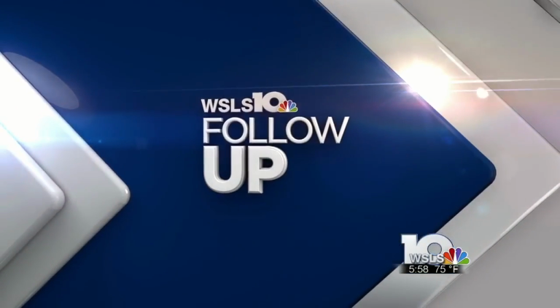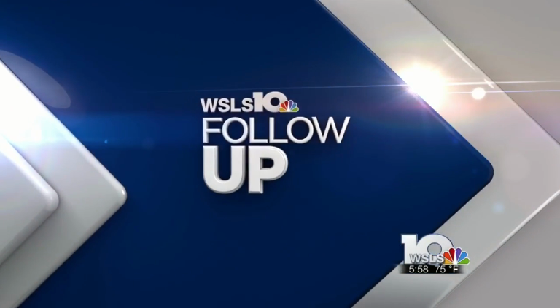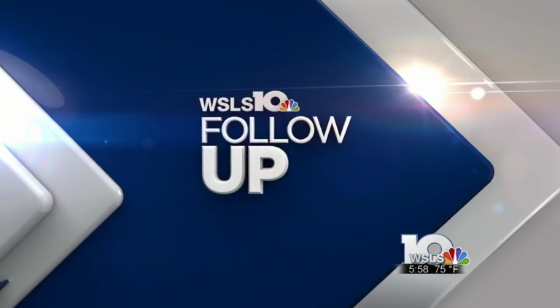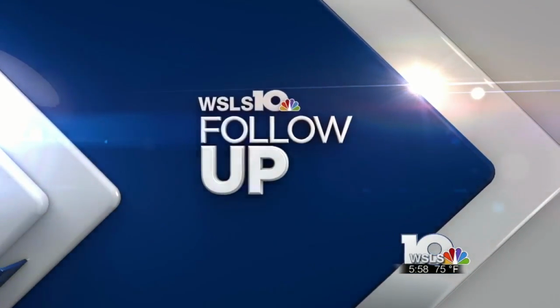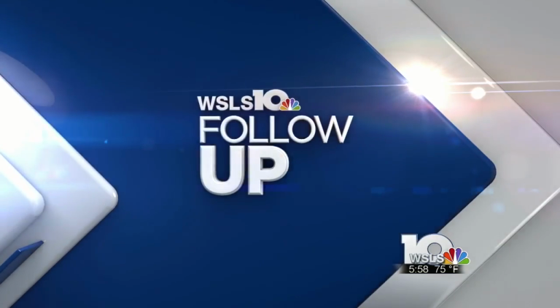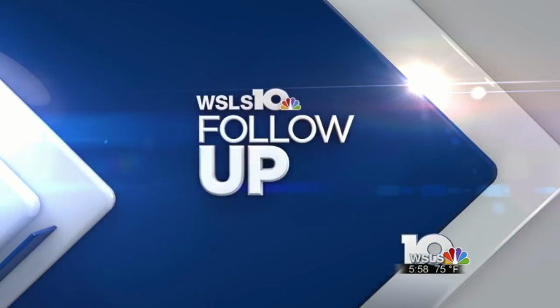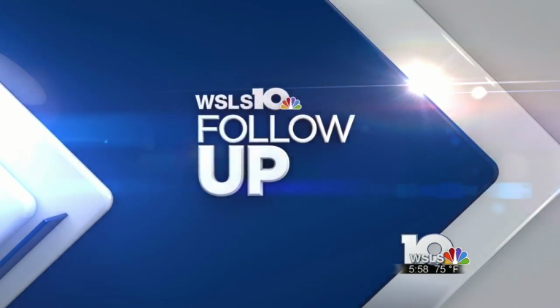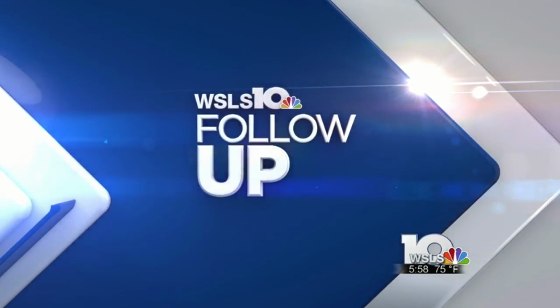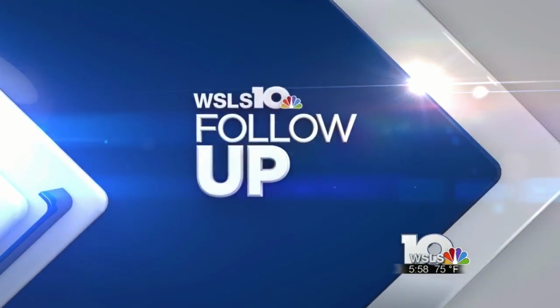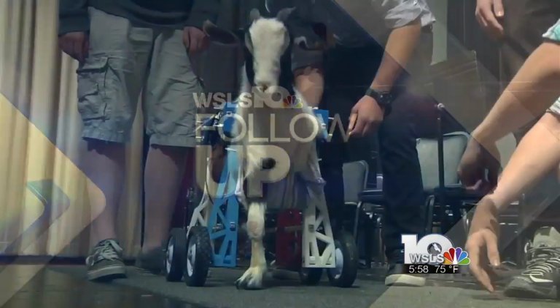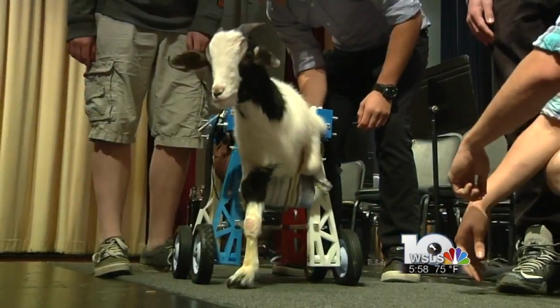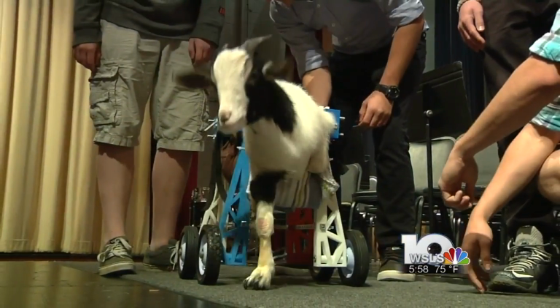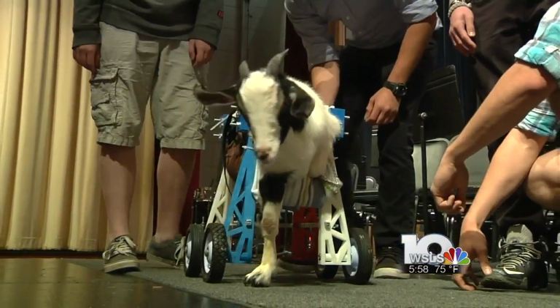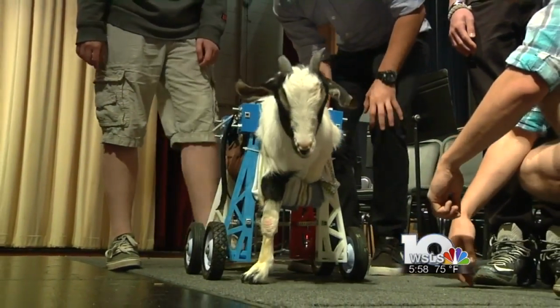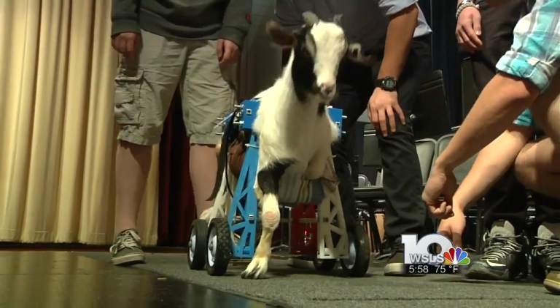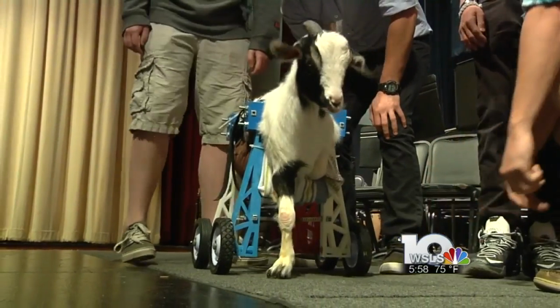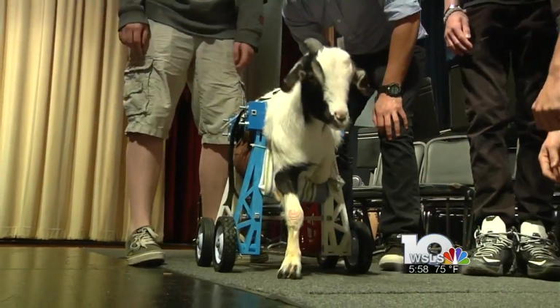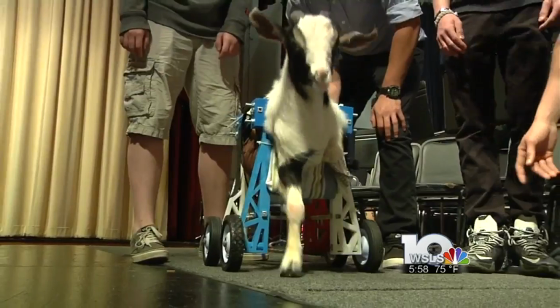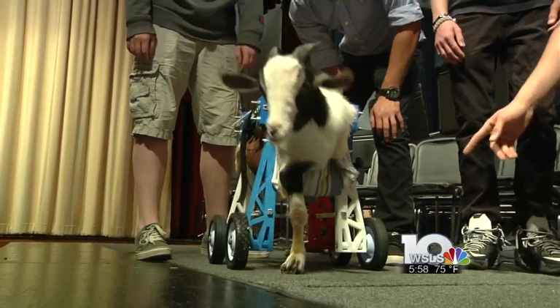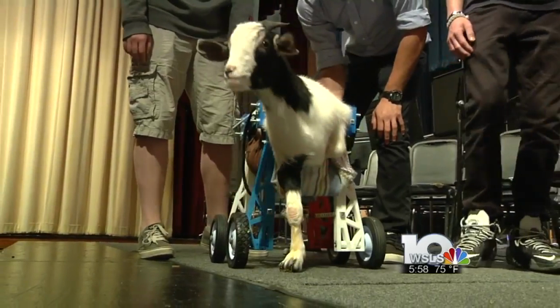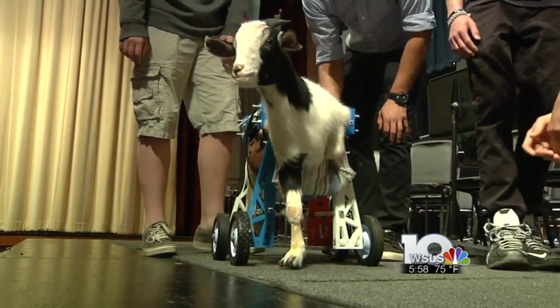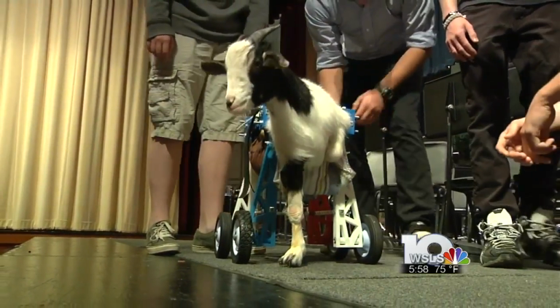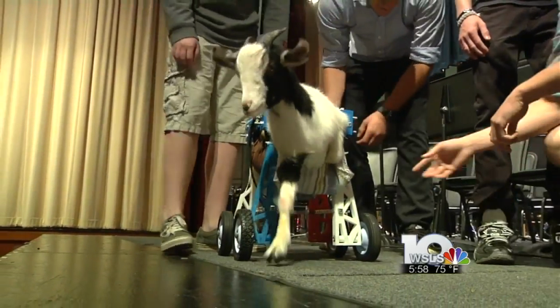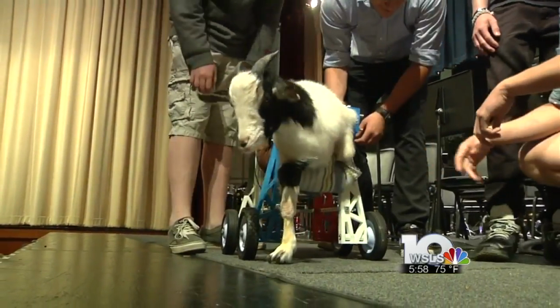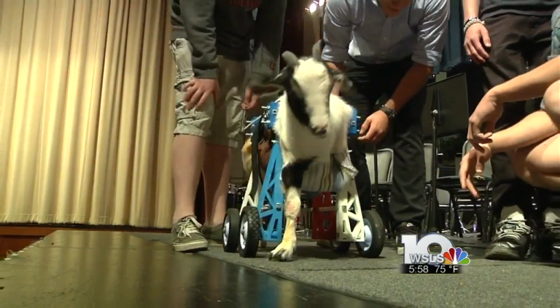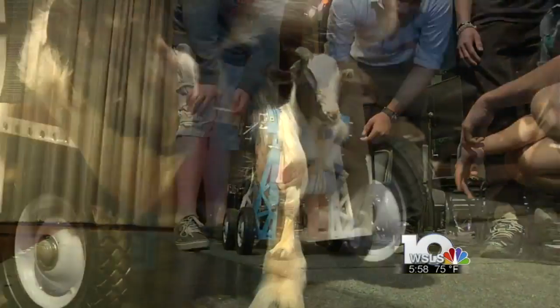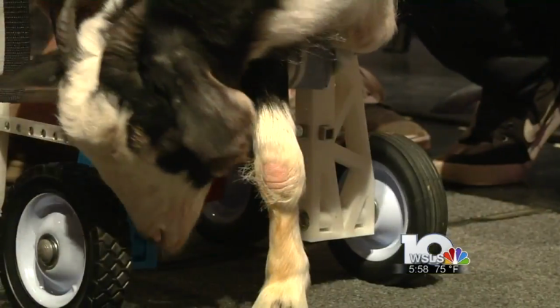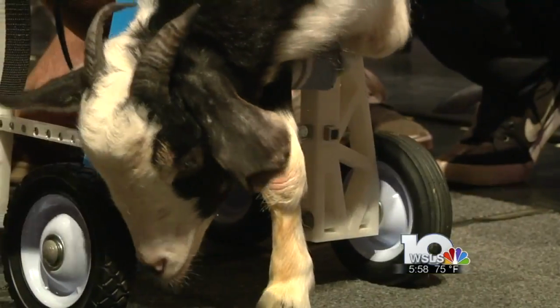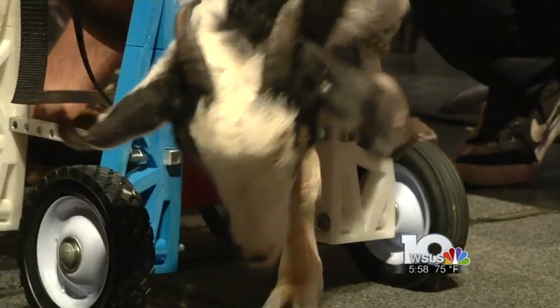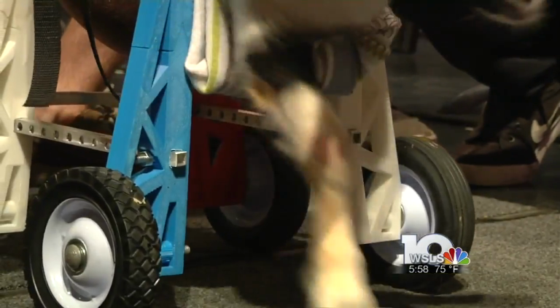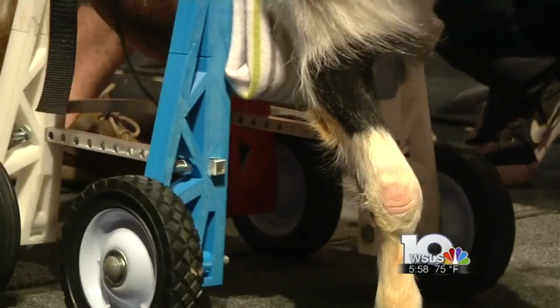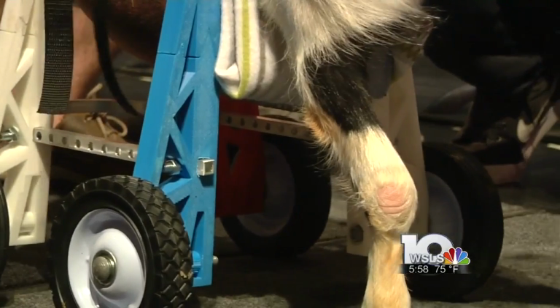WSLS's Christina Craig follows up on Lily's journey. These are Lily's first steps. This two-year-old goat, born with only two legs, is now up and strolling thanks to her new wheels.